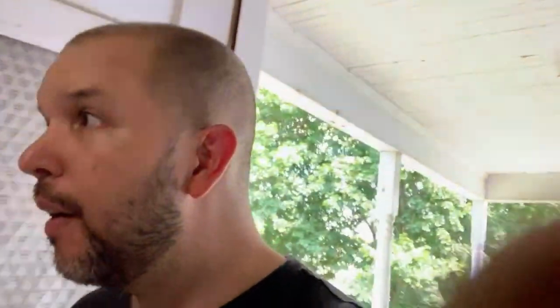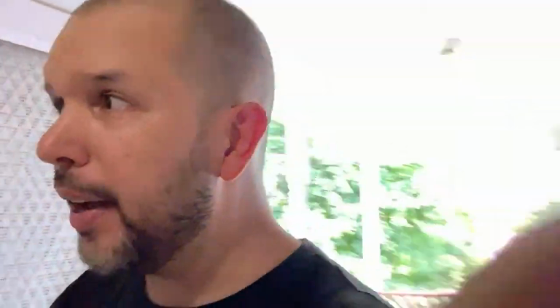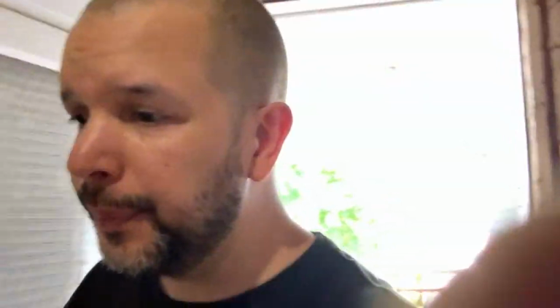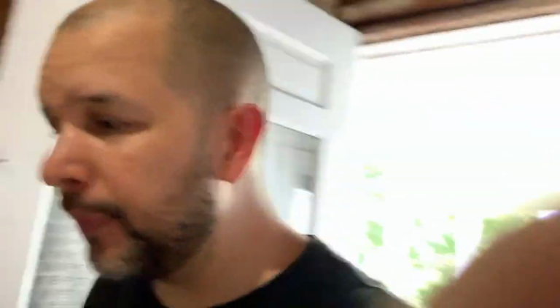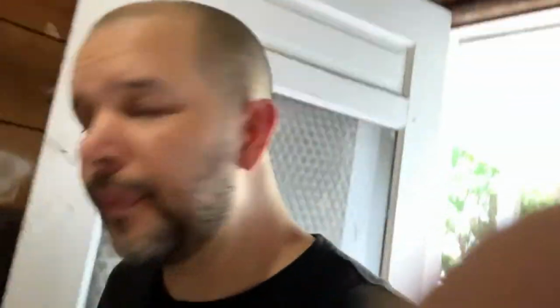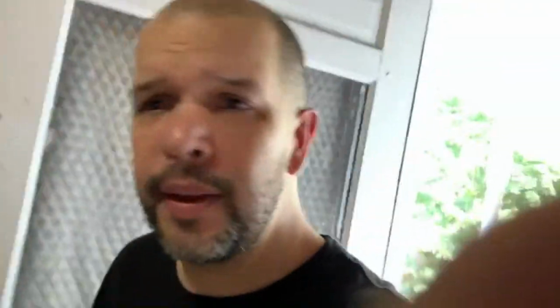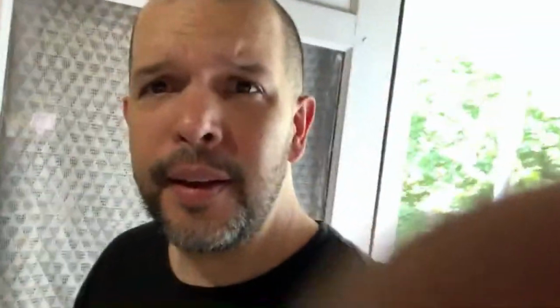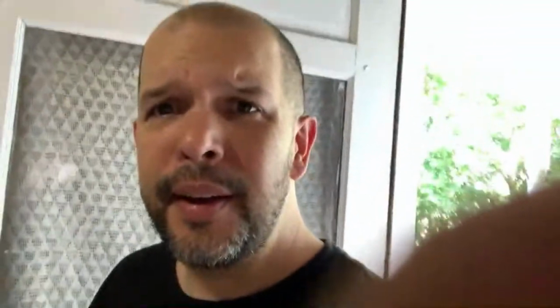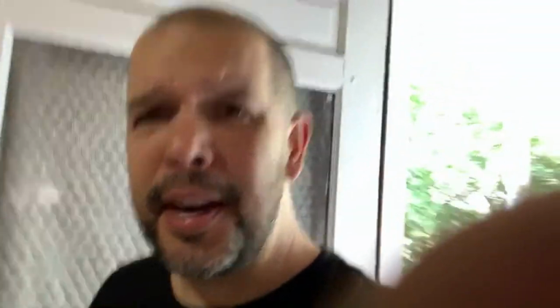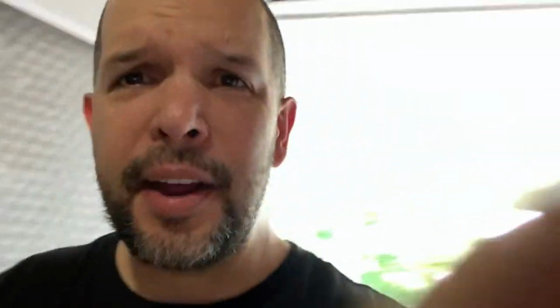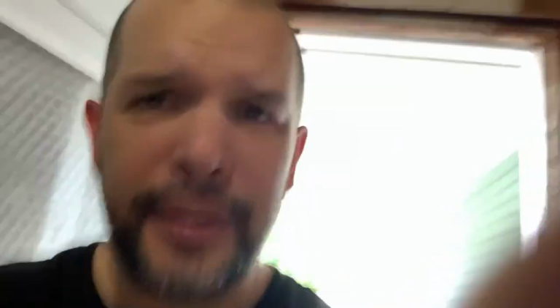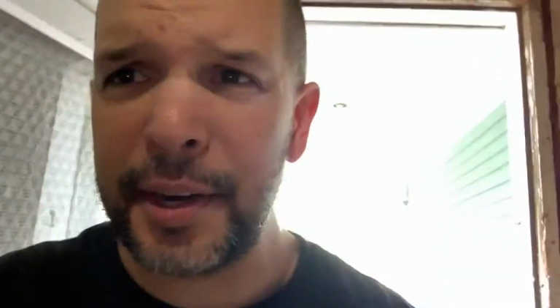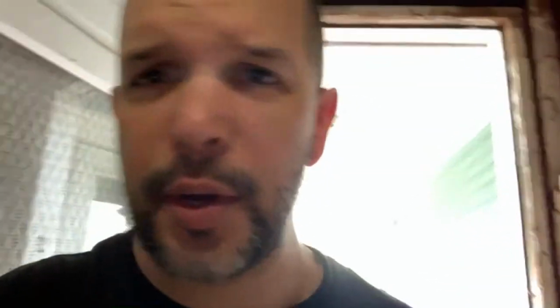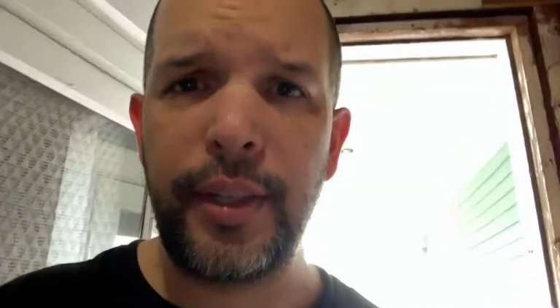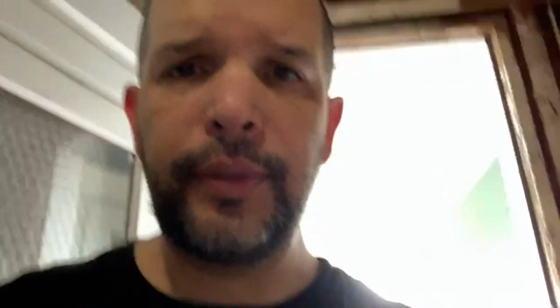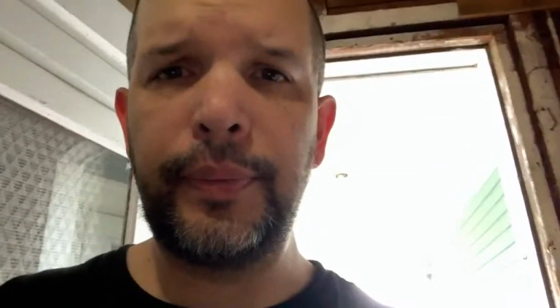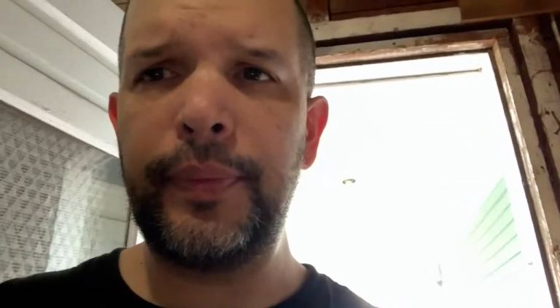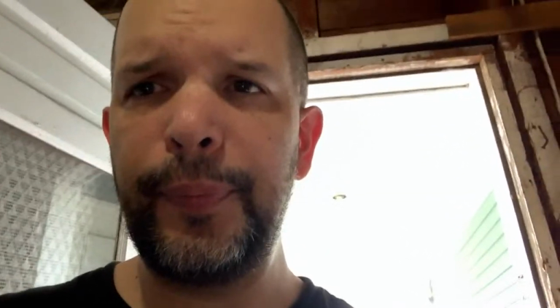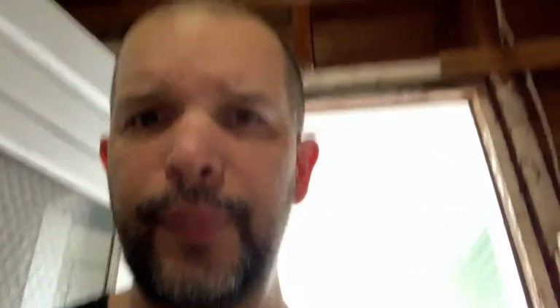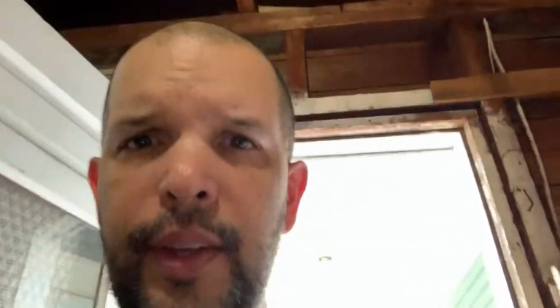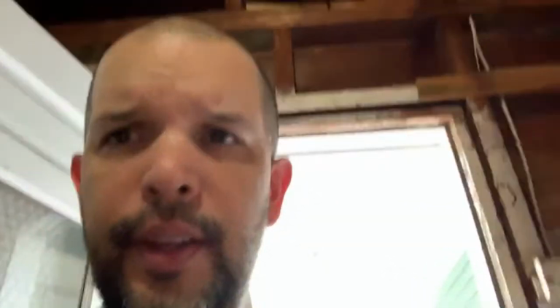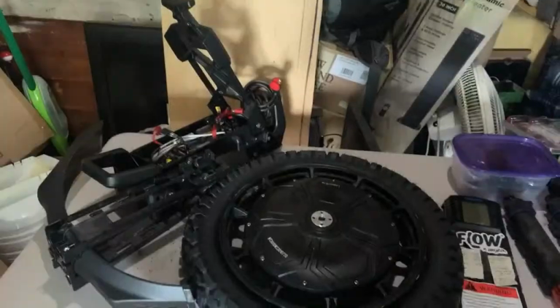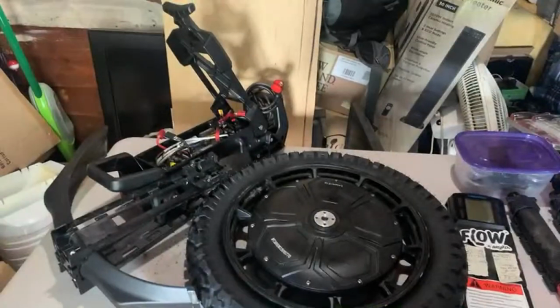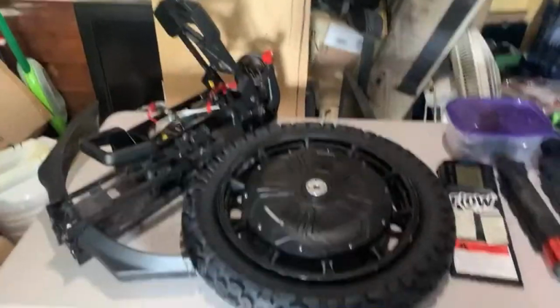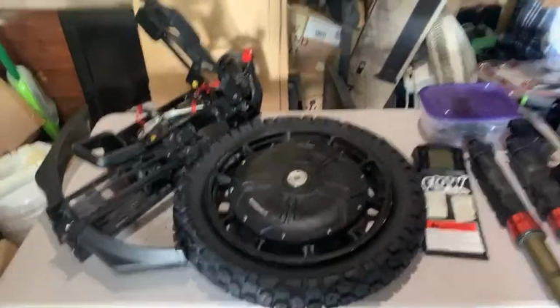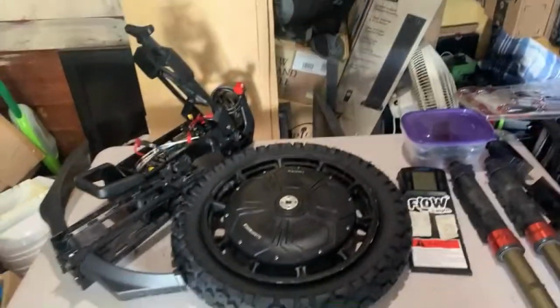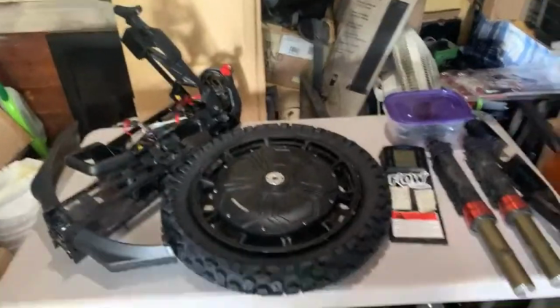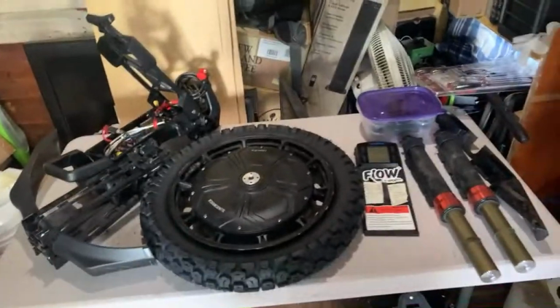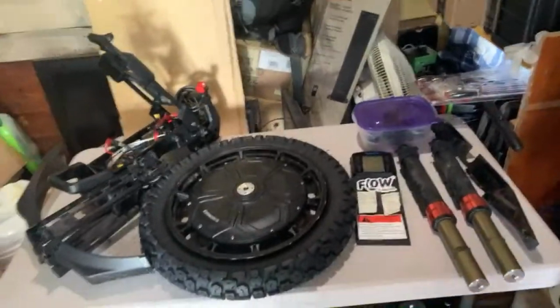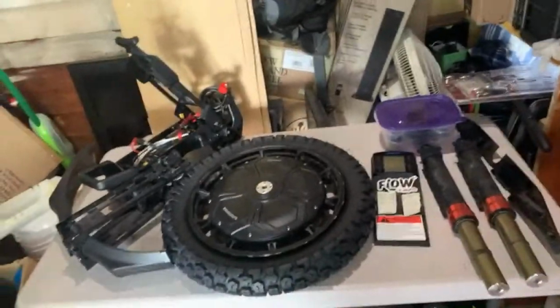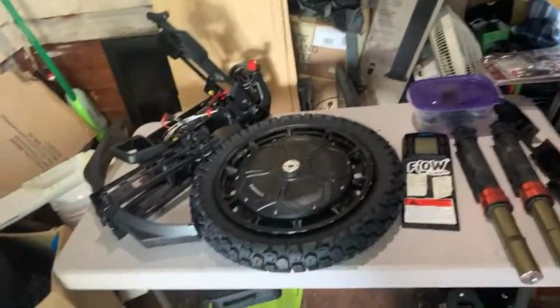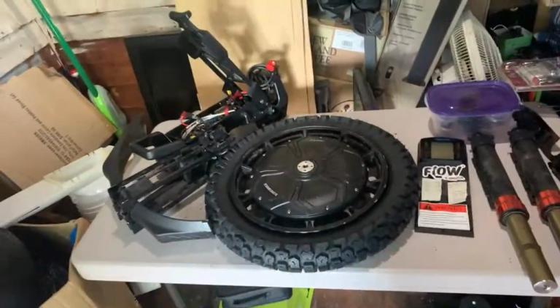All right, the teardown didn't go so good. Let me tell you why — what is this, part four already?